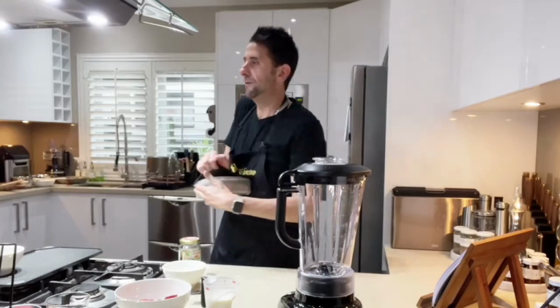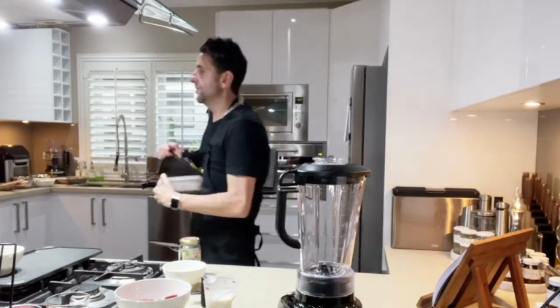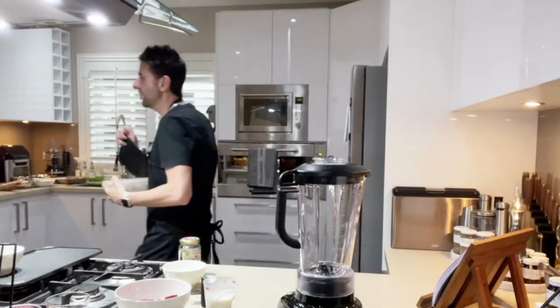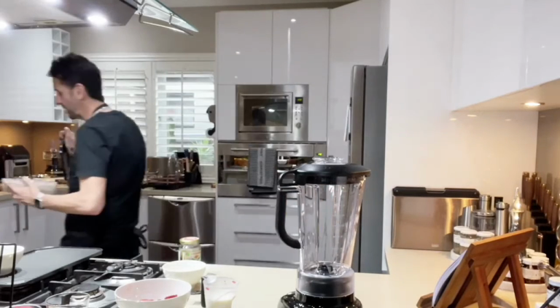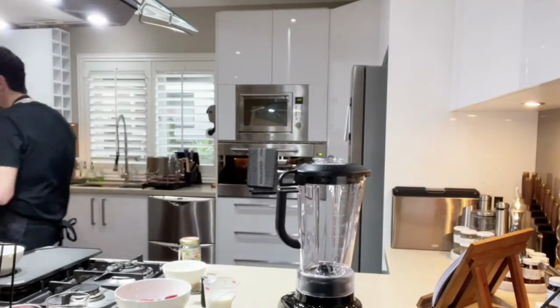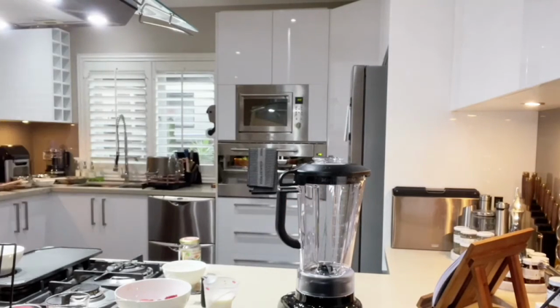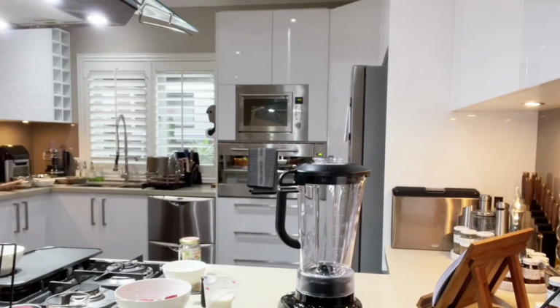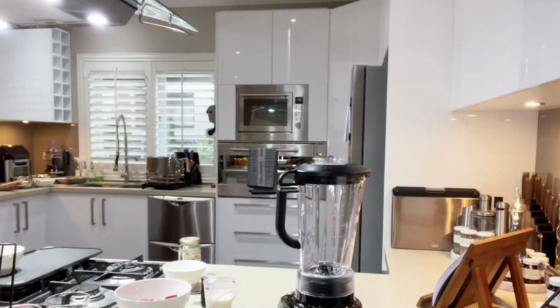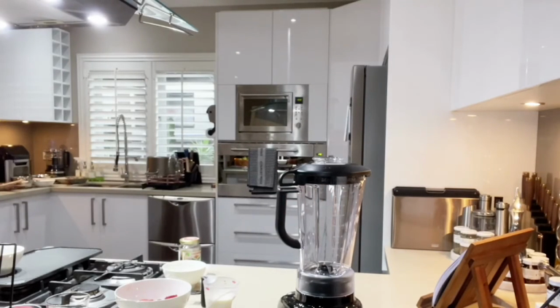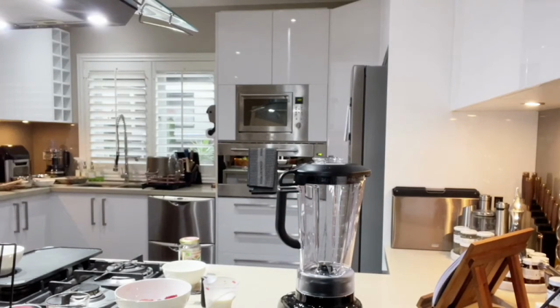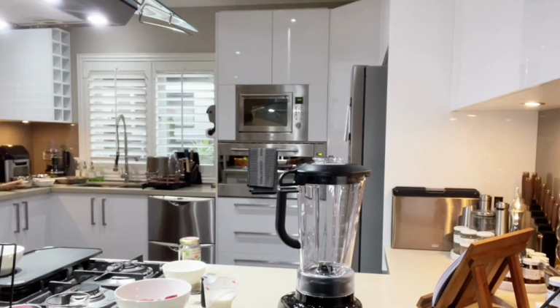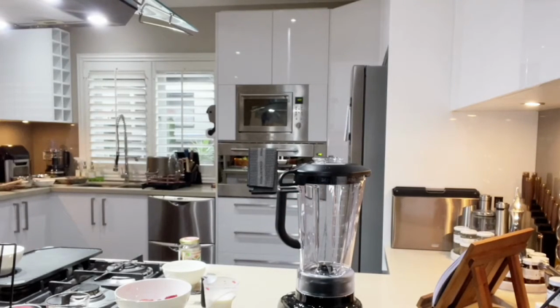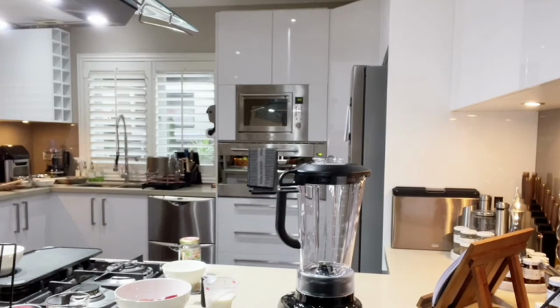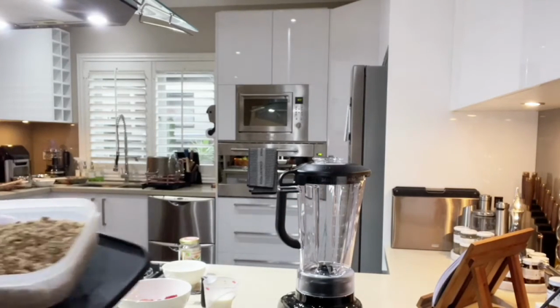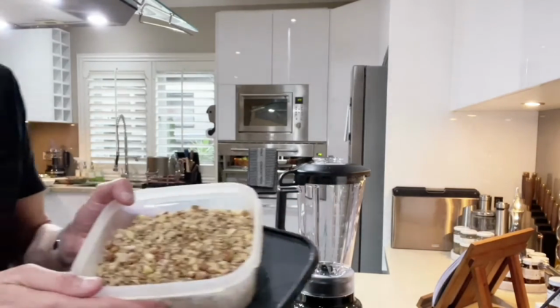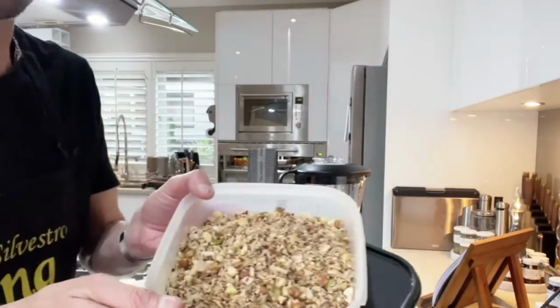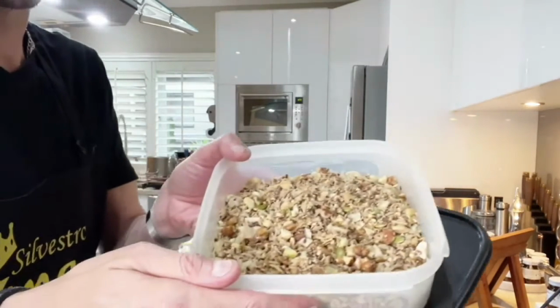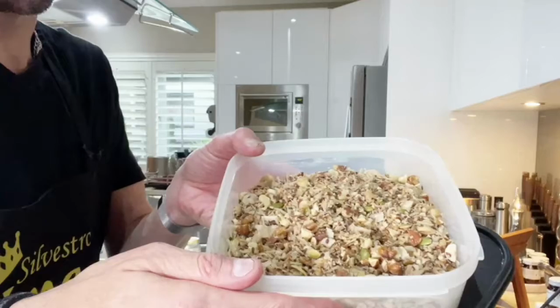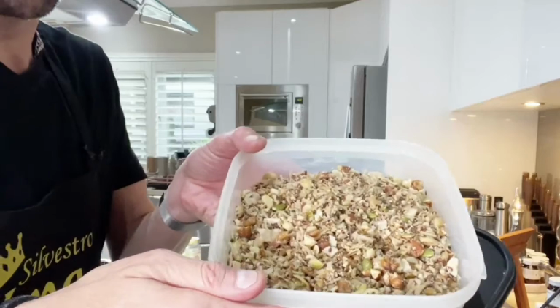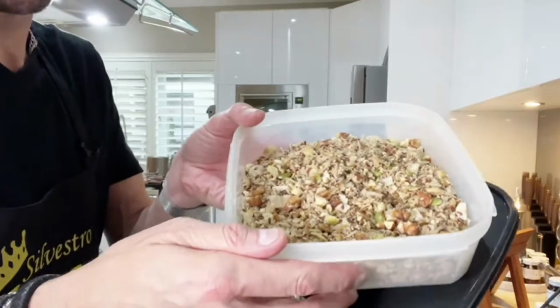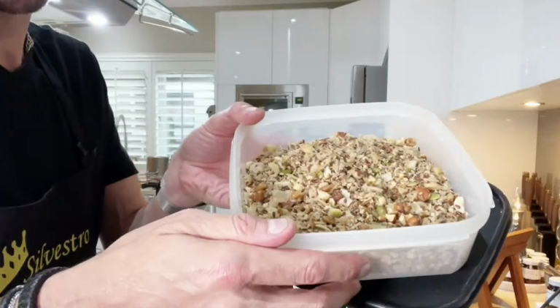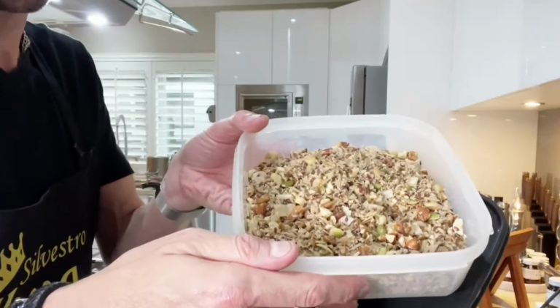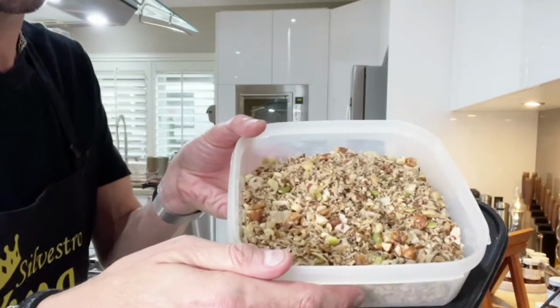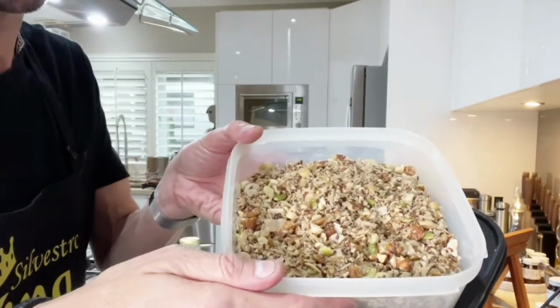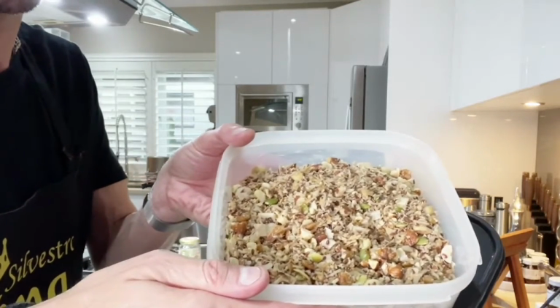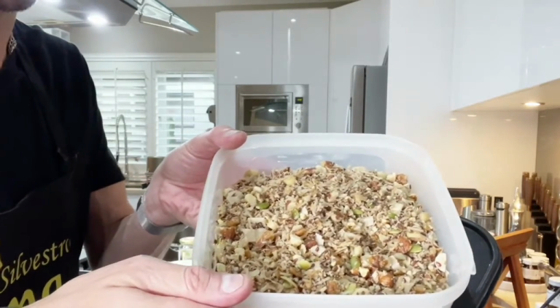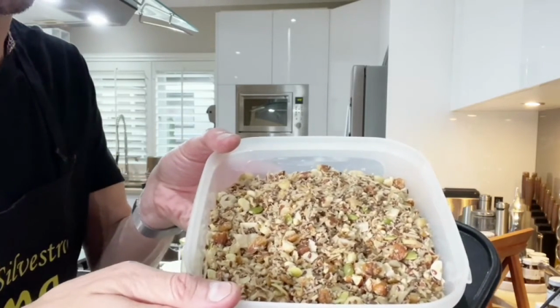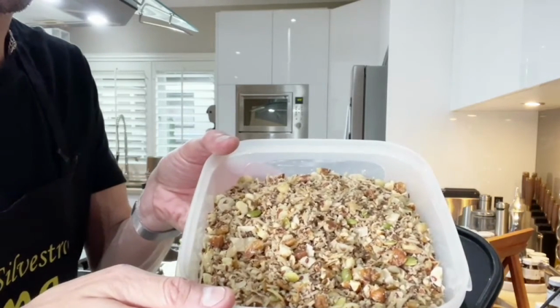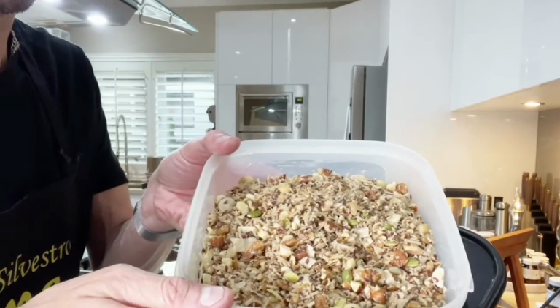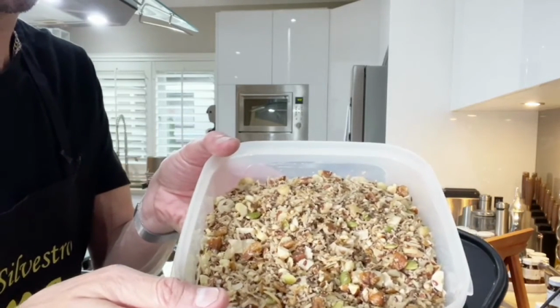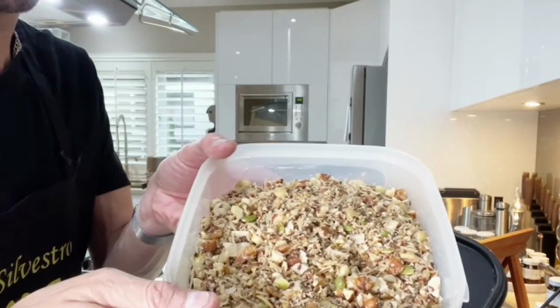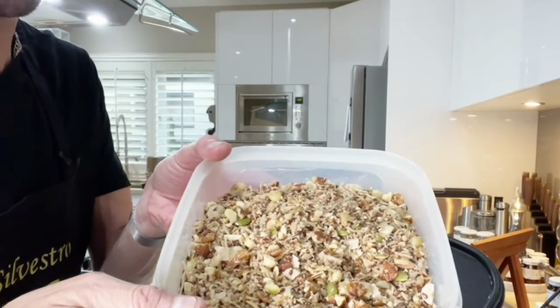And if you want to make it a bit more fancy, what we've done lately is add a nice little nut mix — like a granola mix that has pistachio and everything.